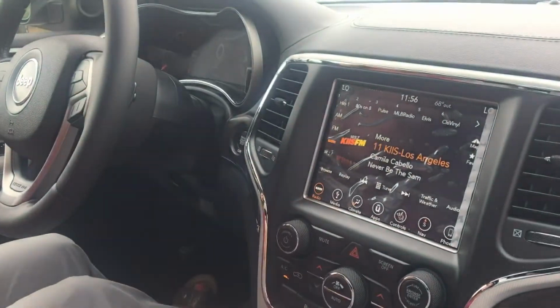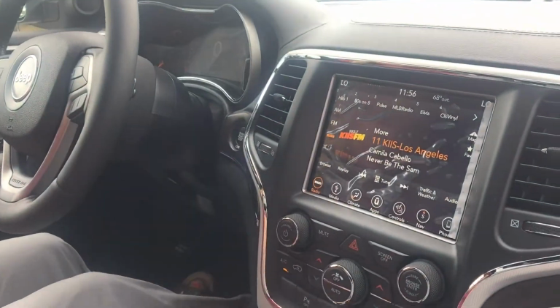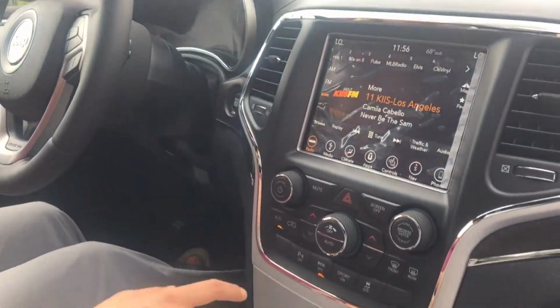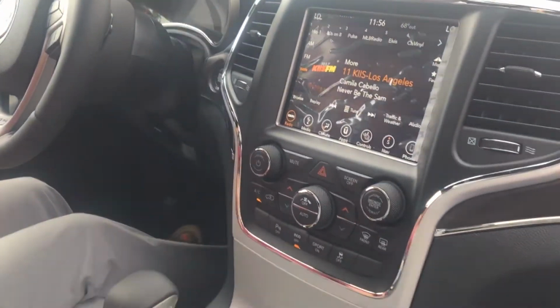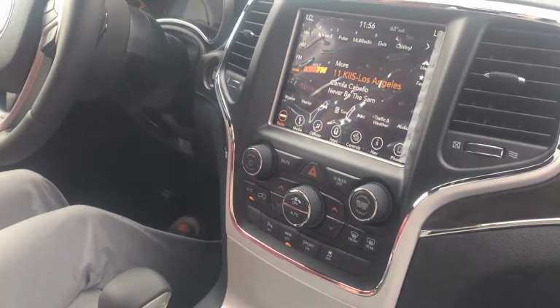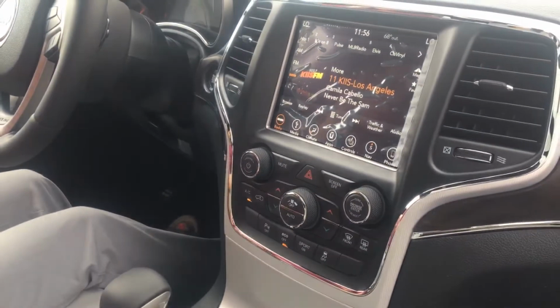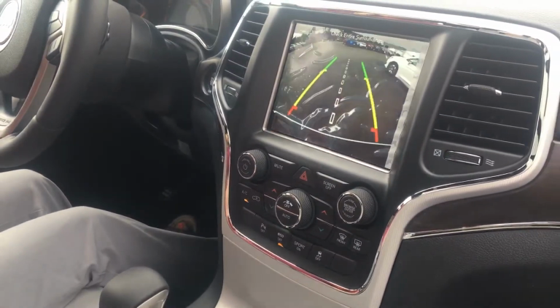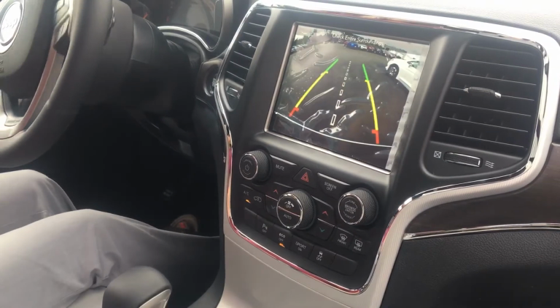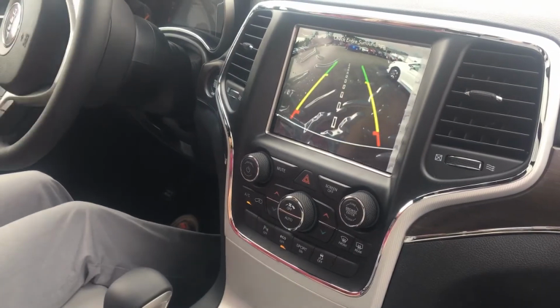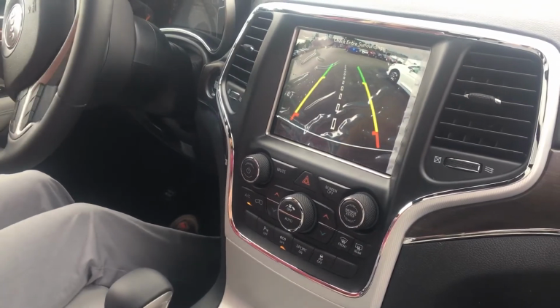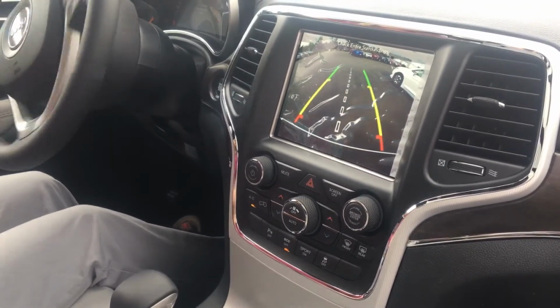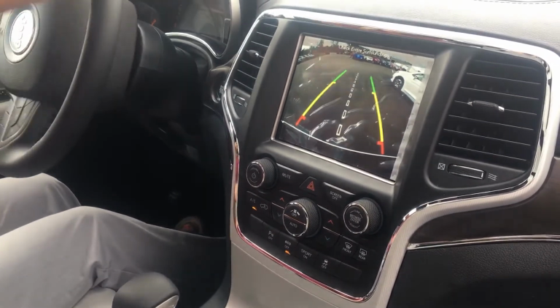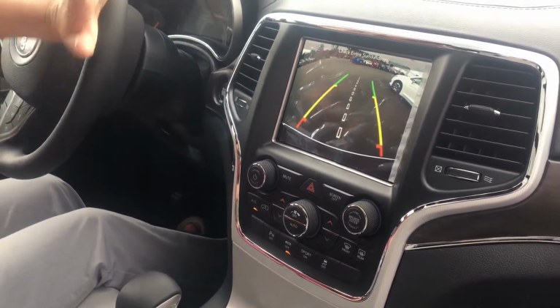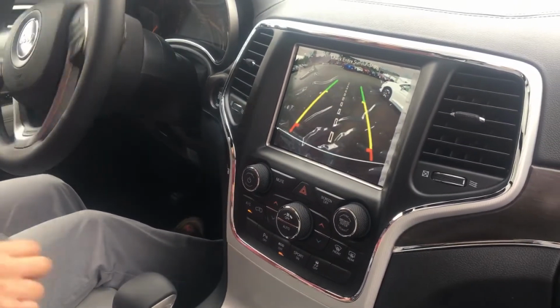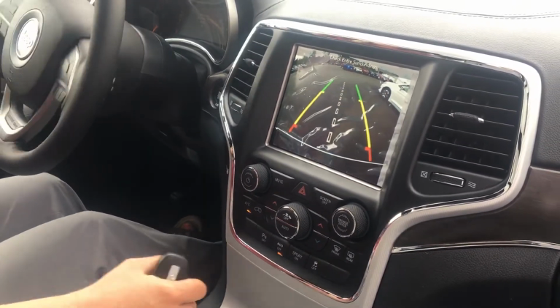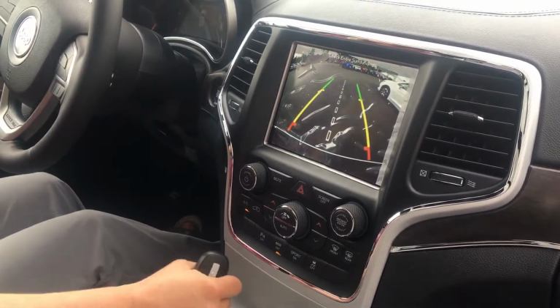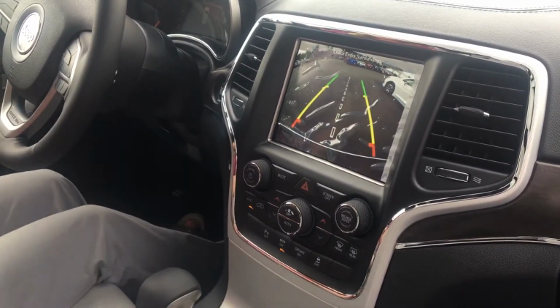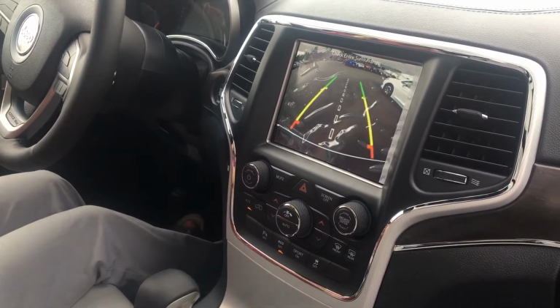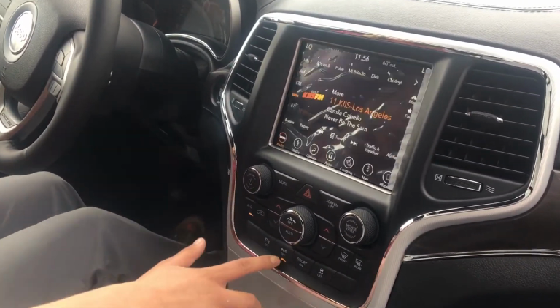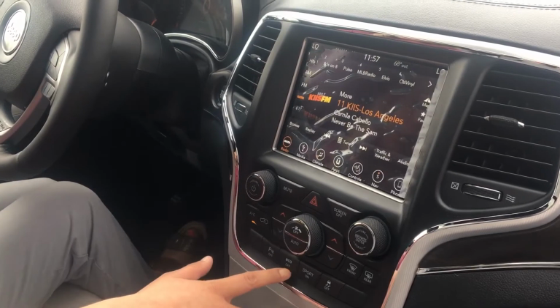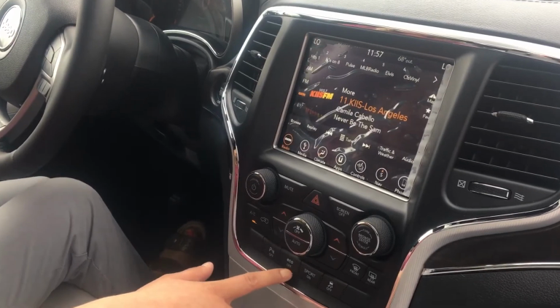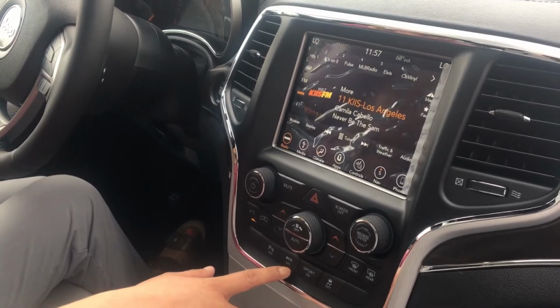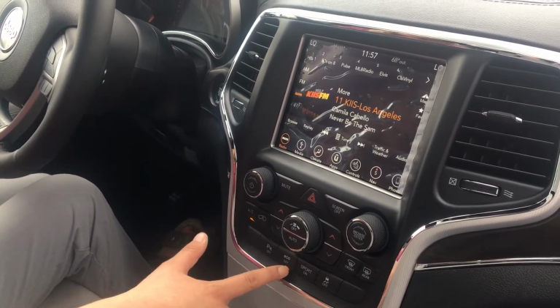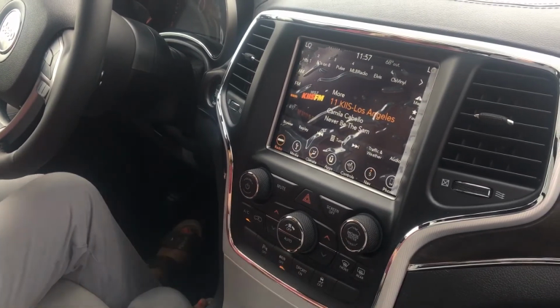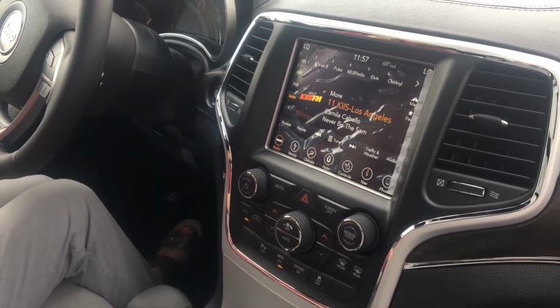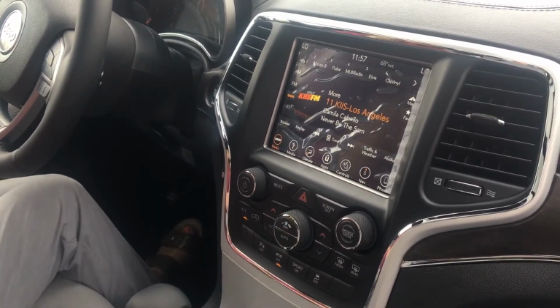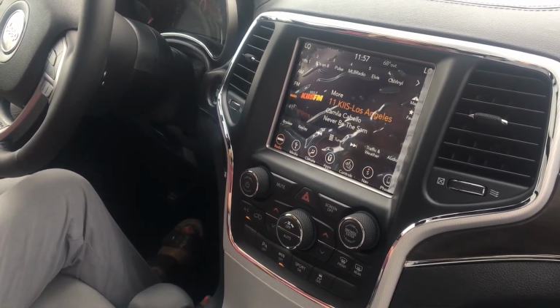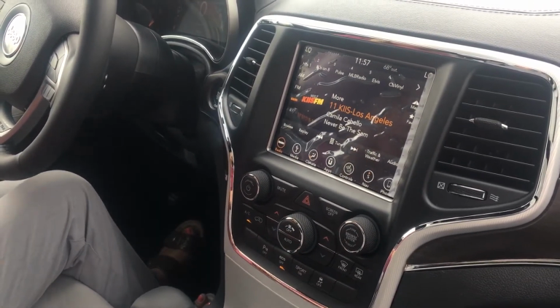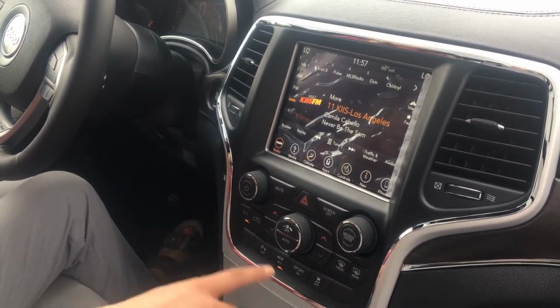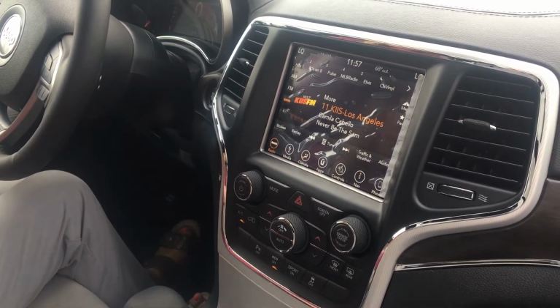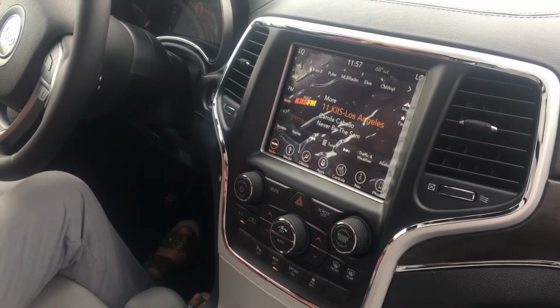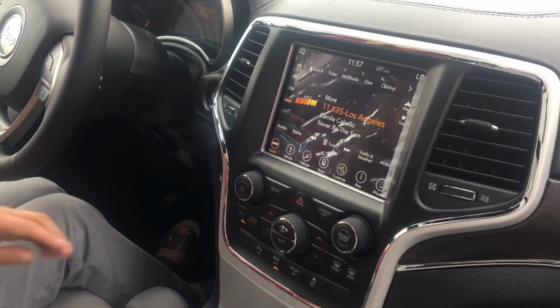It does have a backup cam as well — comes standard in most of our vehicles nowadays. It turns with you as you go. It has your eco mode too, so it saves a little bit more on gas than your average Grand Cherokee. It also has sport mode, which can be a little fun.